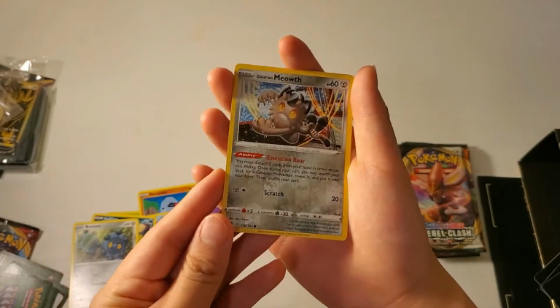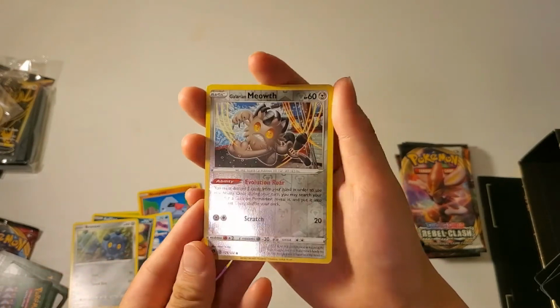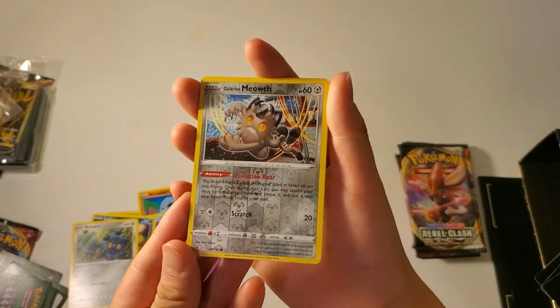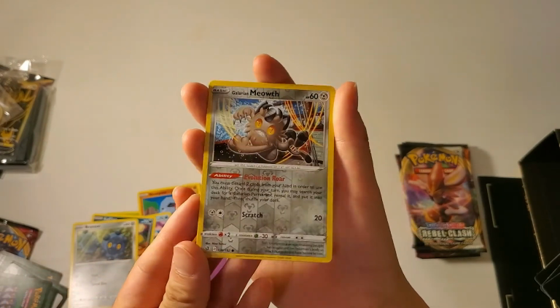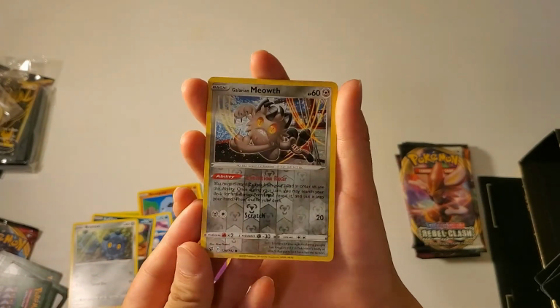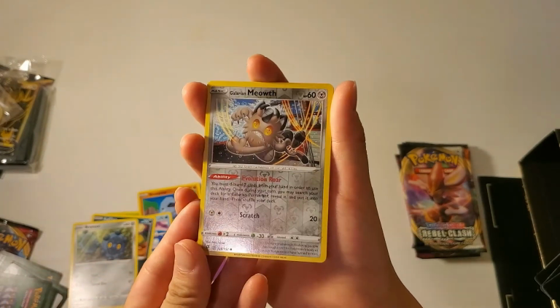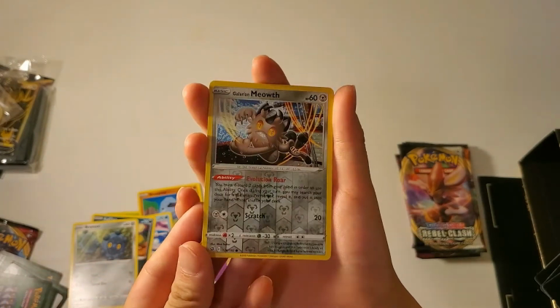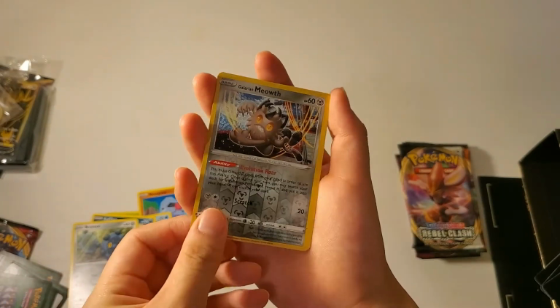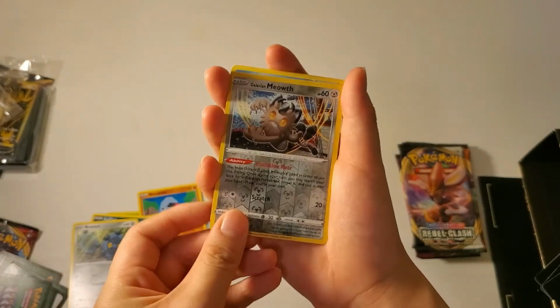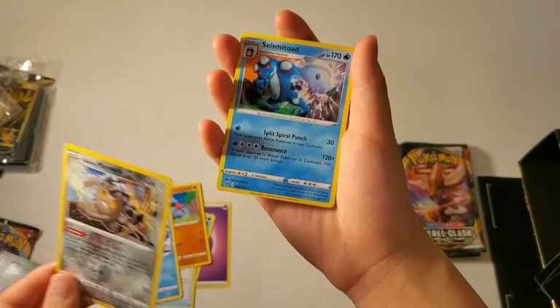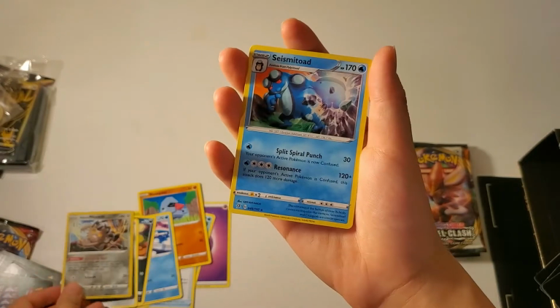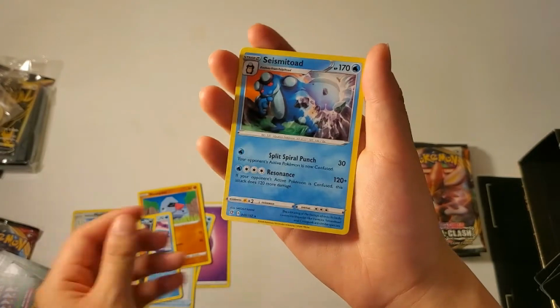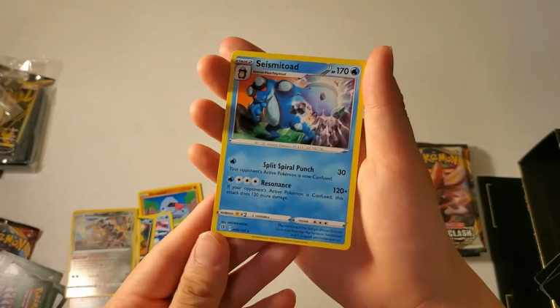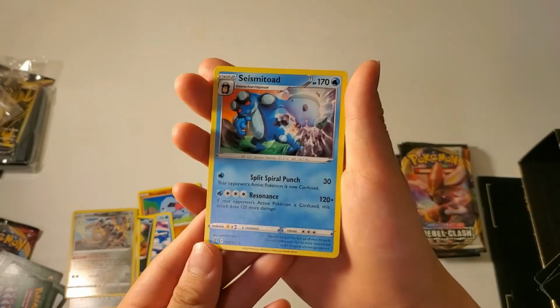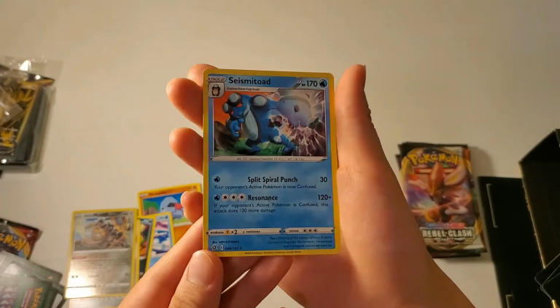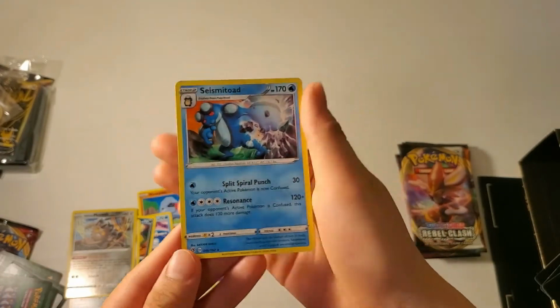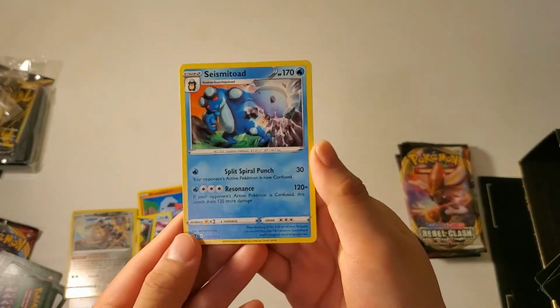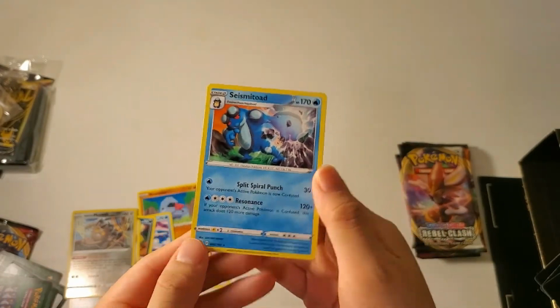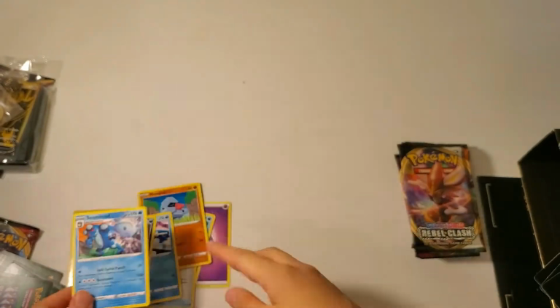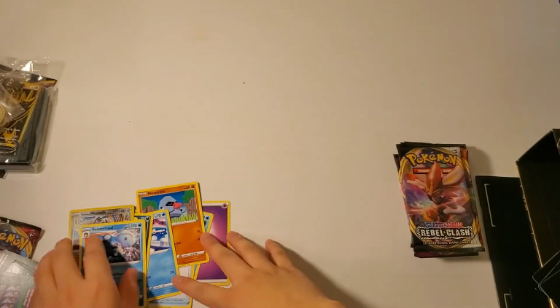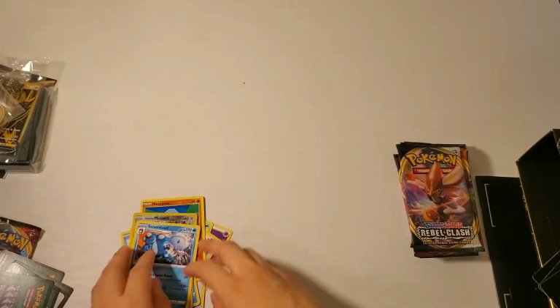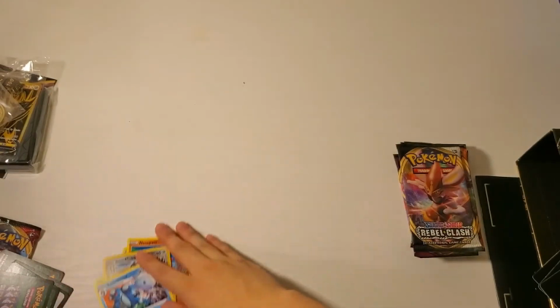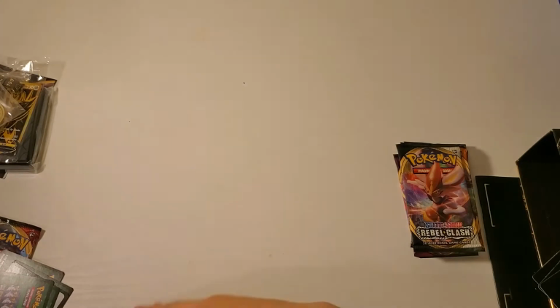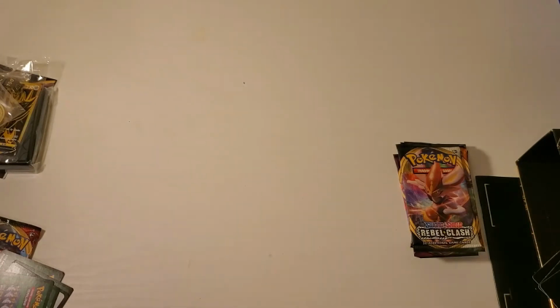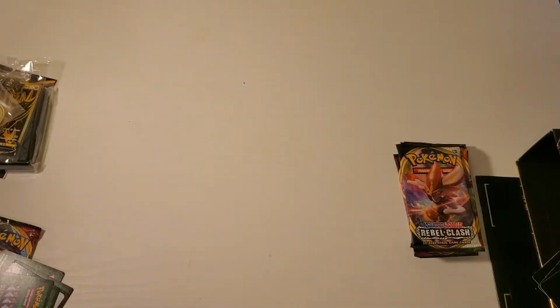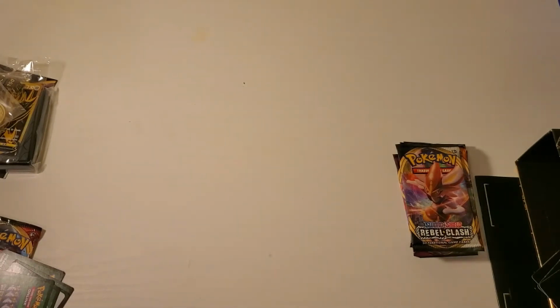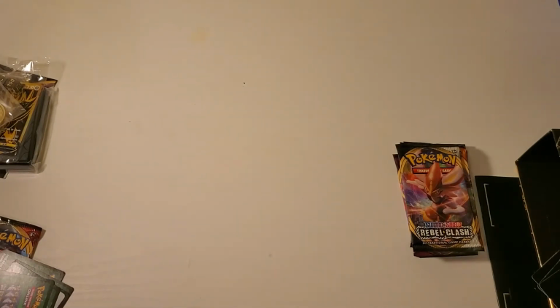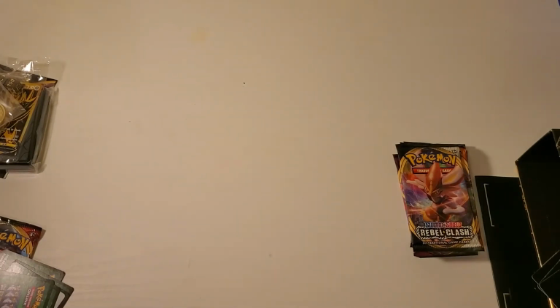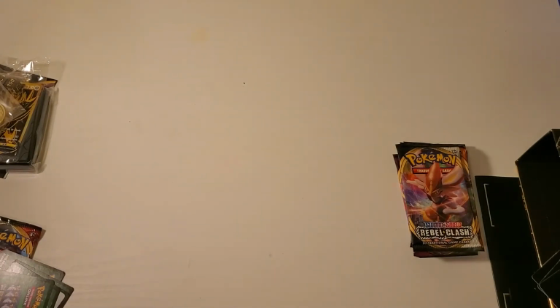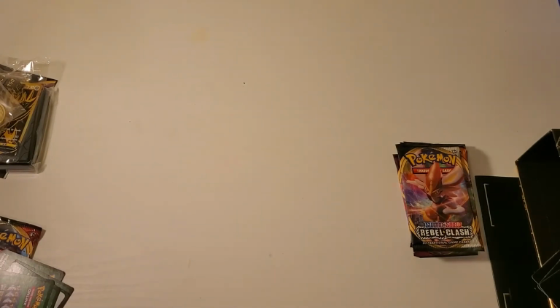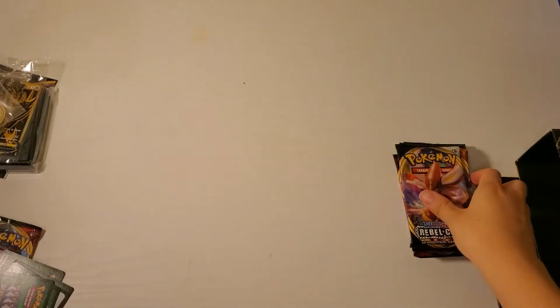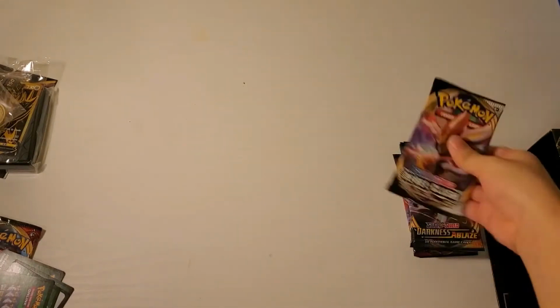Here is our reverse holo, and then here is our rare. So that was our fifth pack. And now we shall go on to the sixth pack.